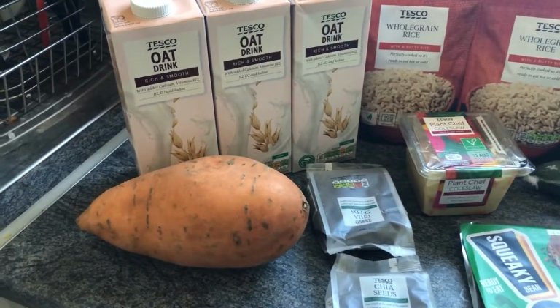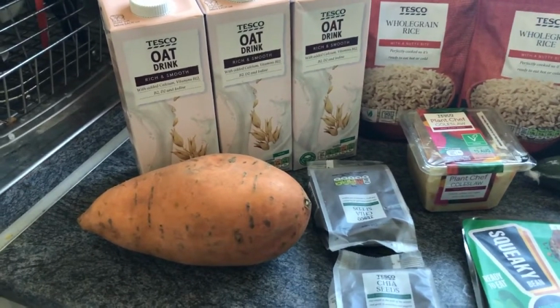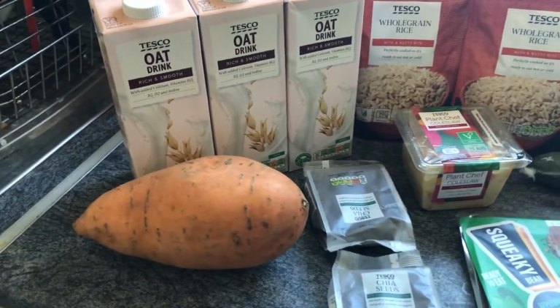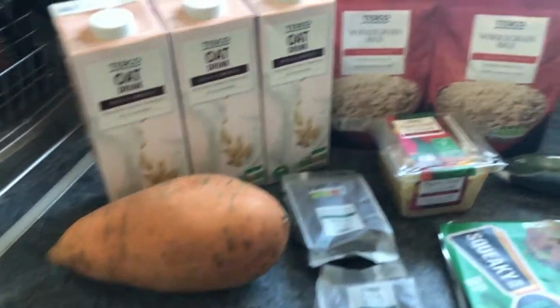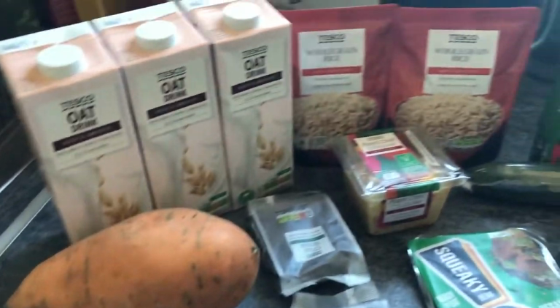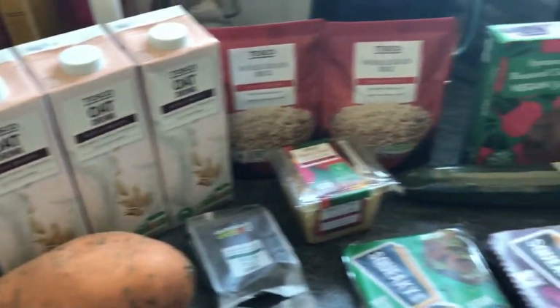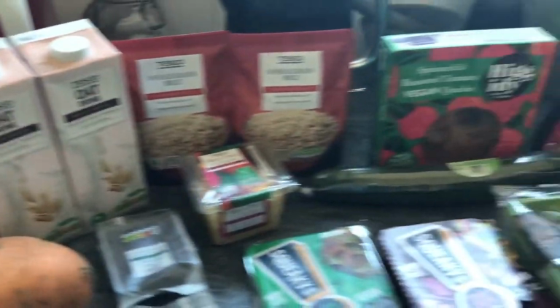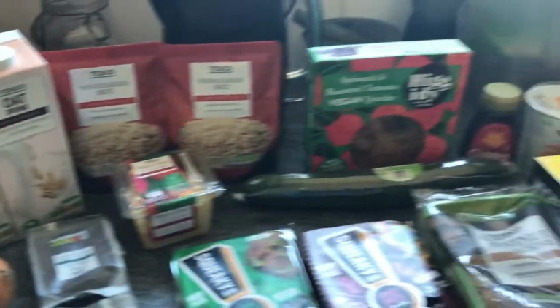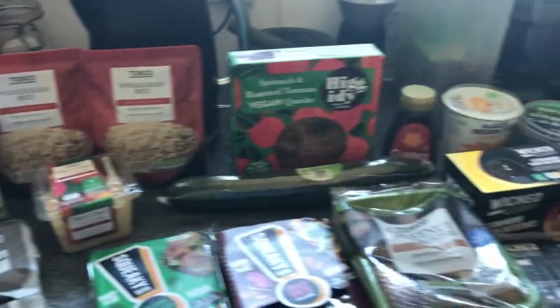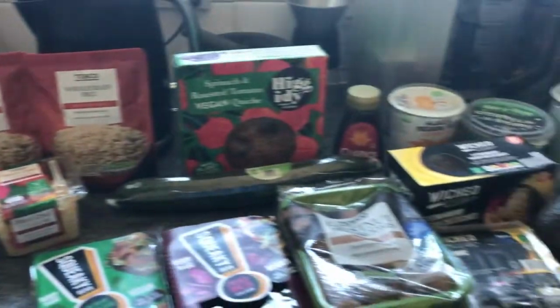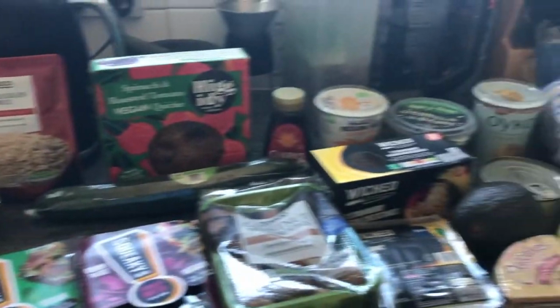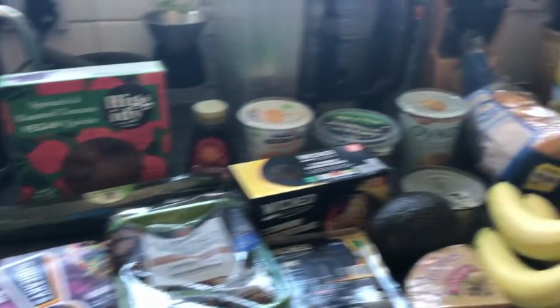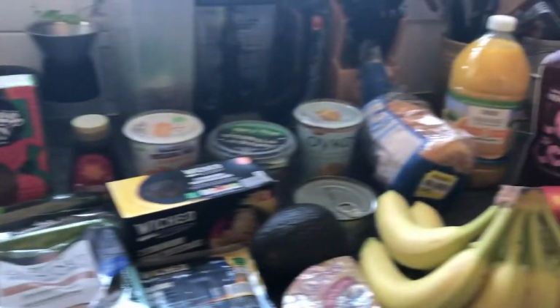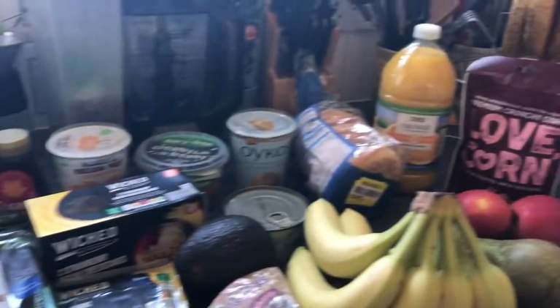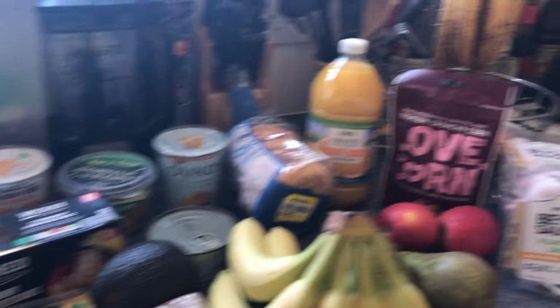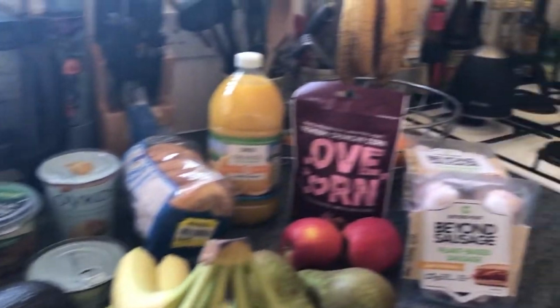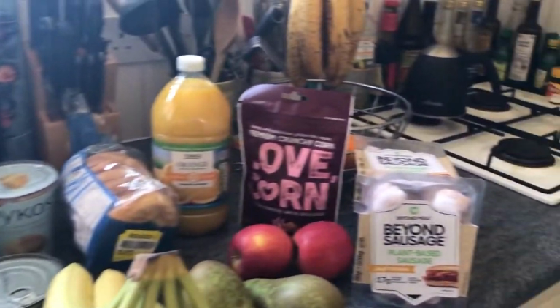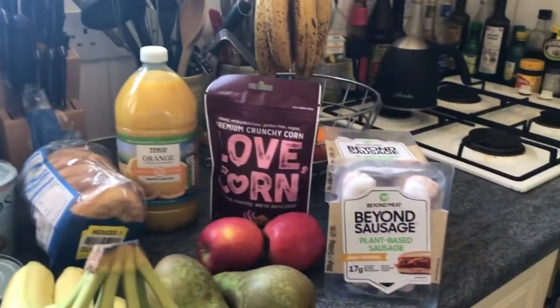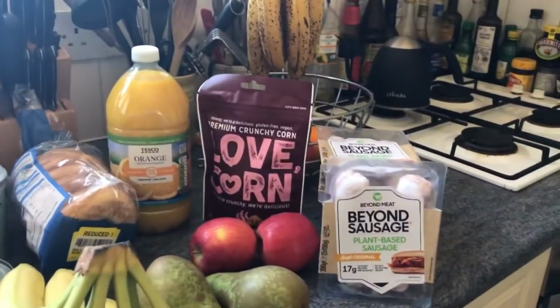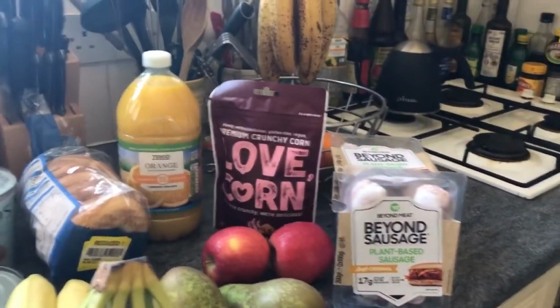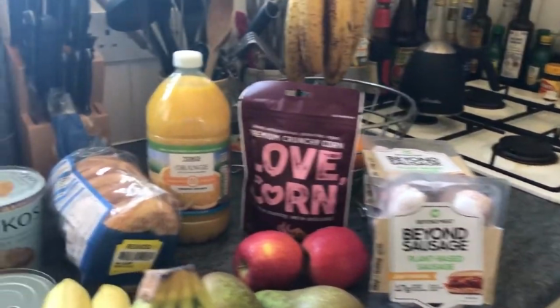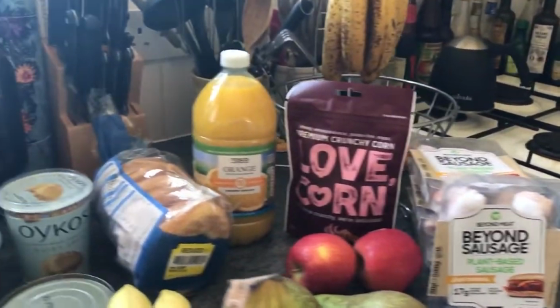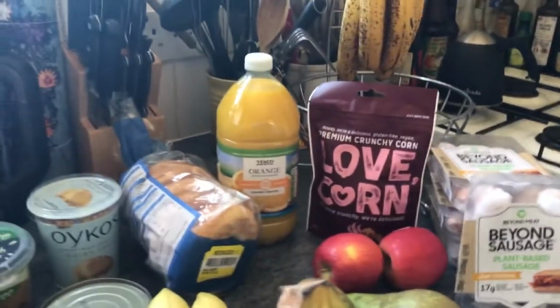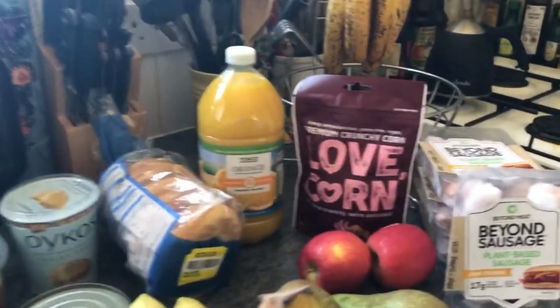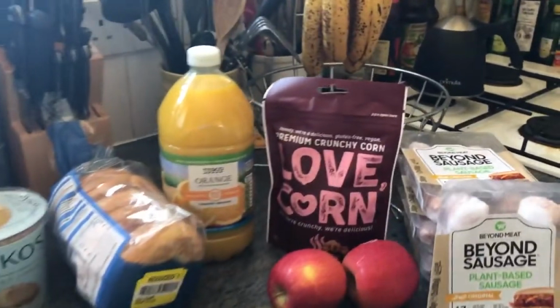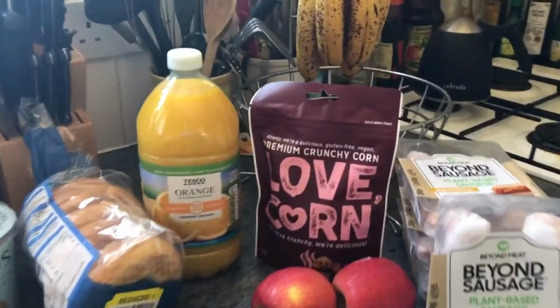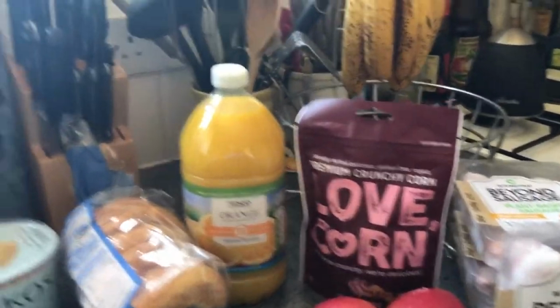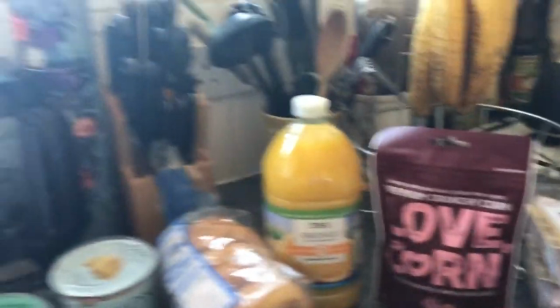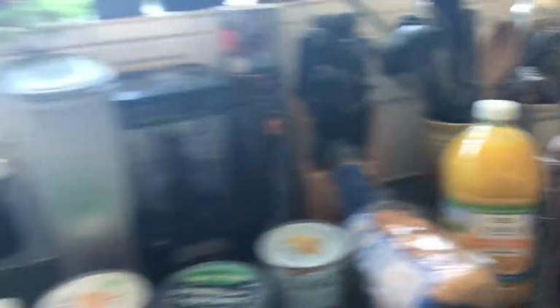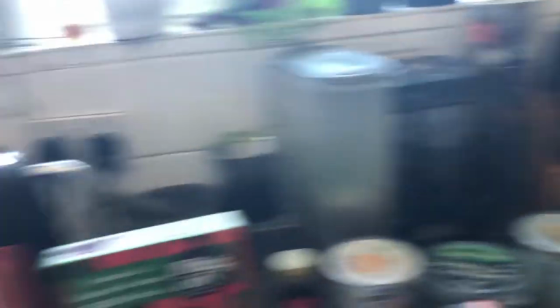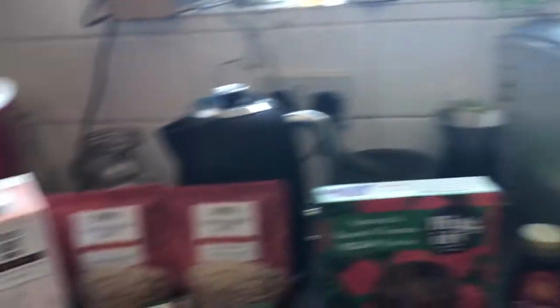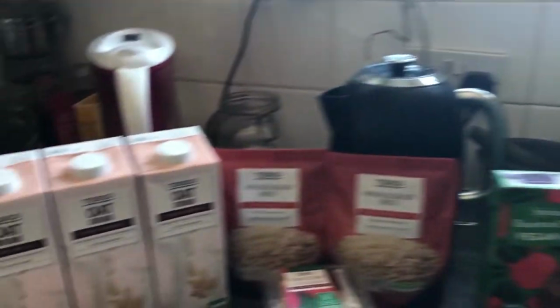Good afternoon, I hope you're well. I've just done a quick vegan food shop at Tesco, so of course it's vegan — it's me. I've just done my weekly cap top-up, so I'll start at this and then go through.